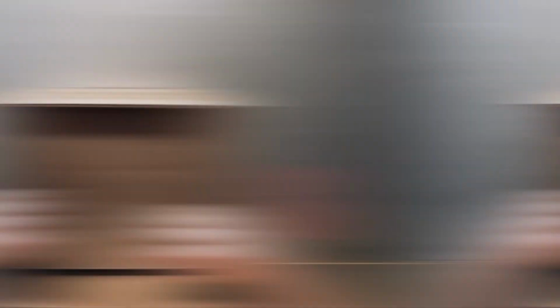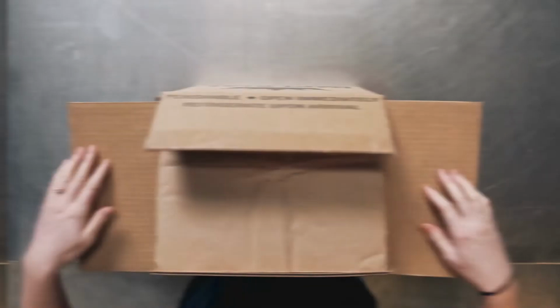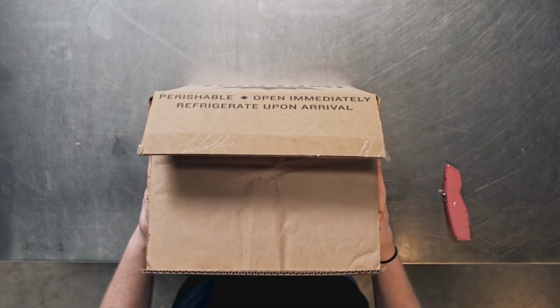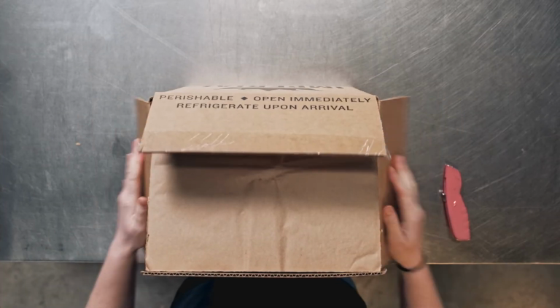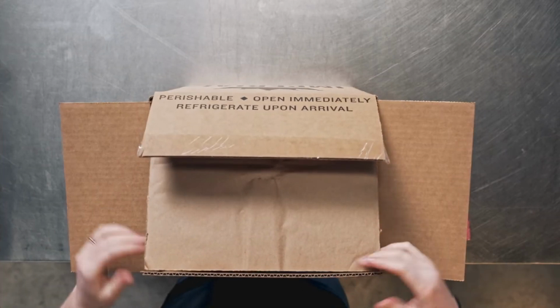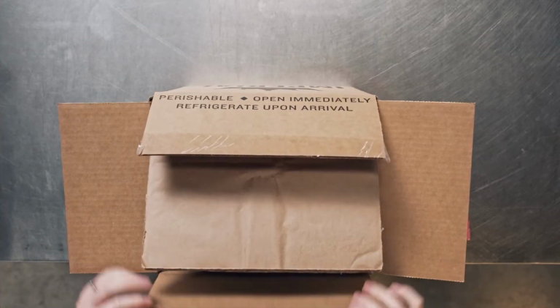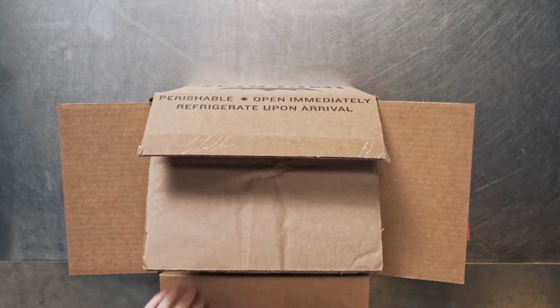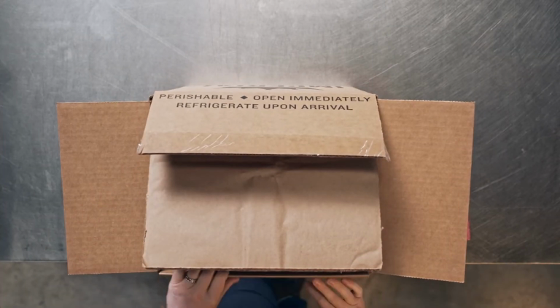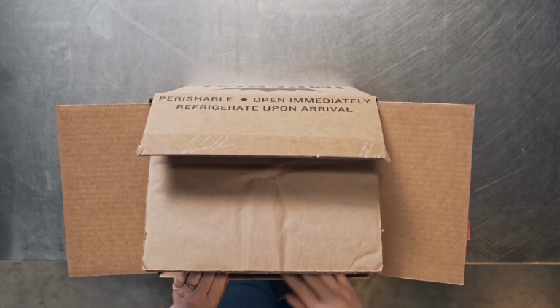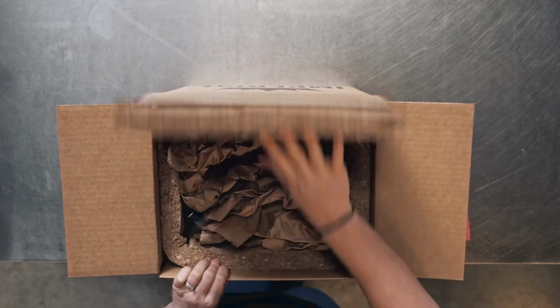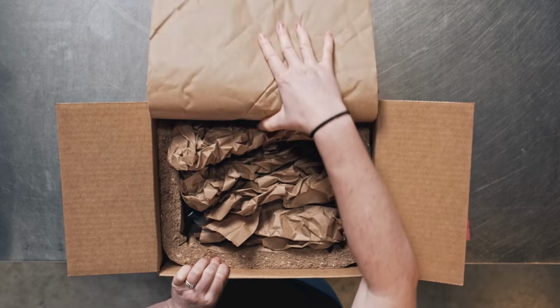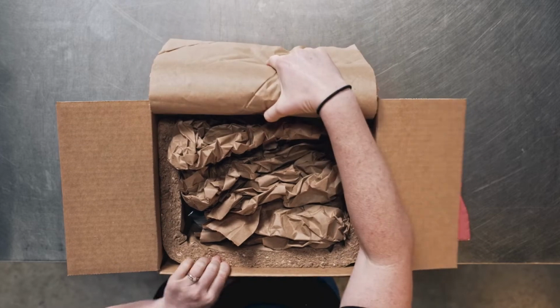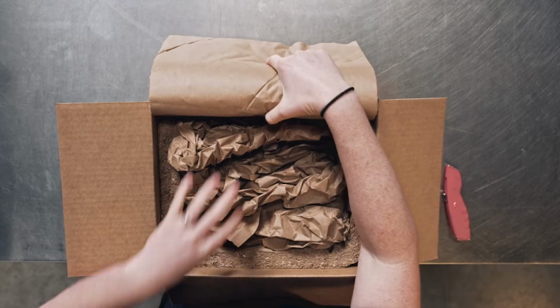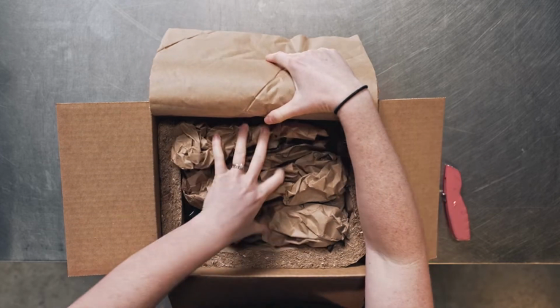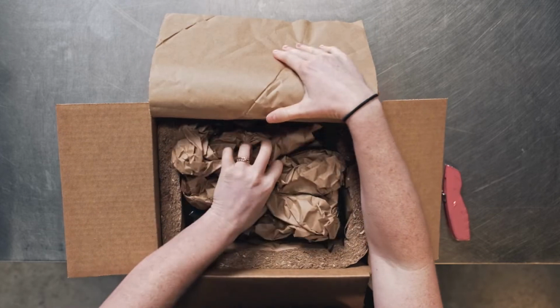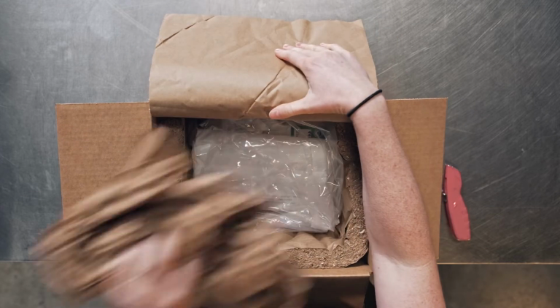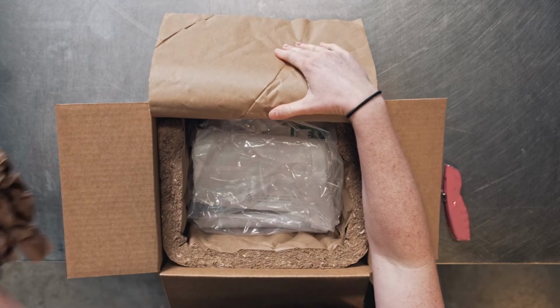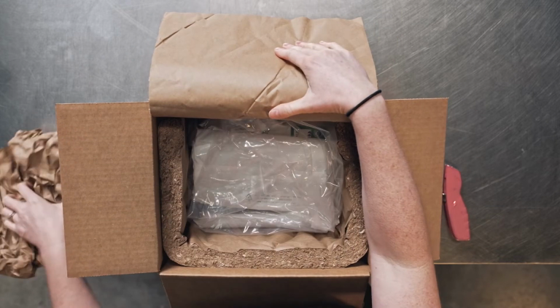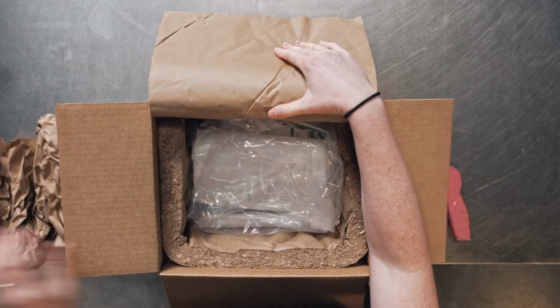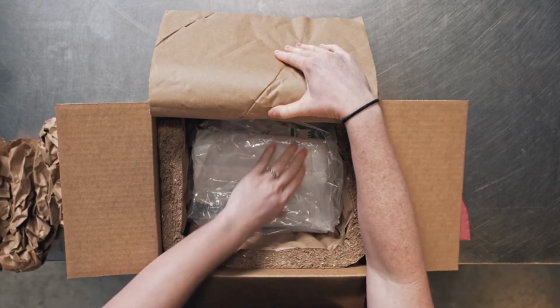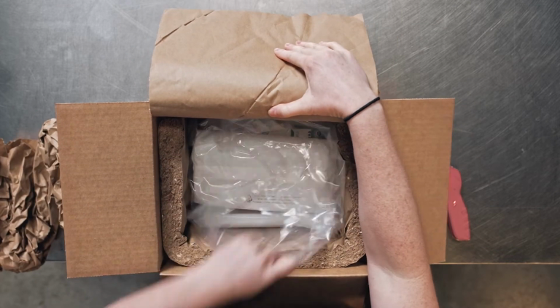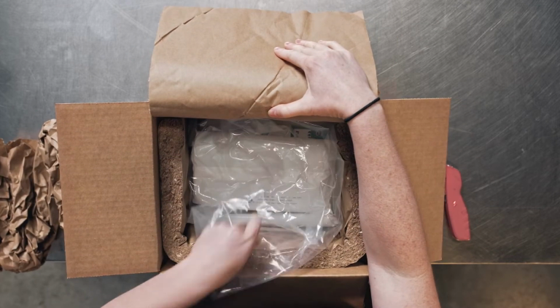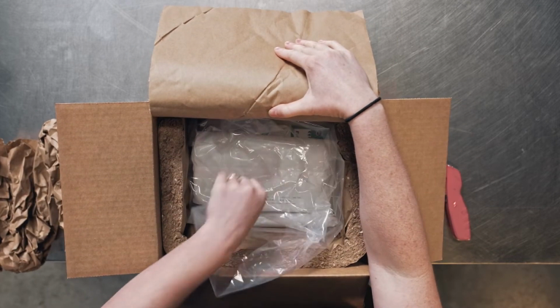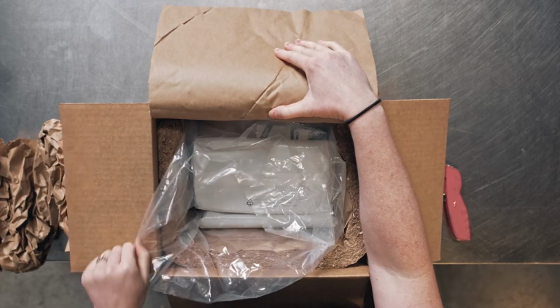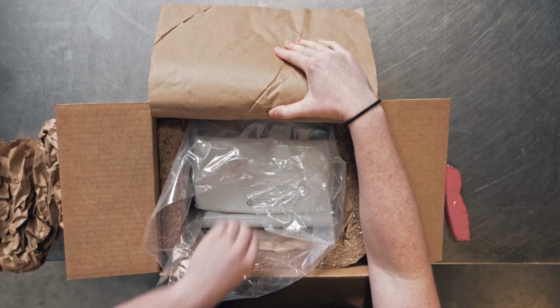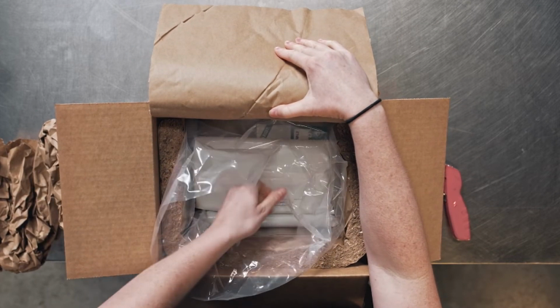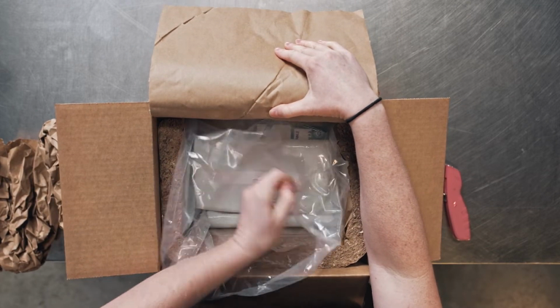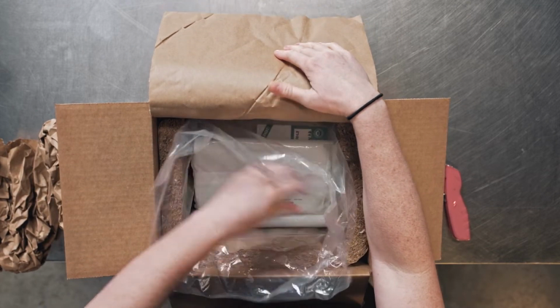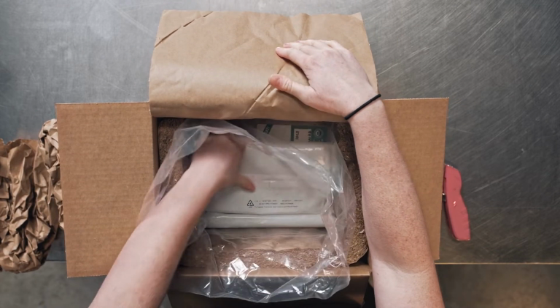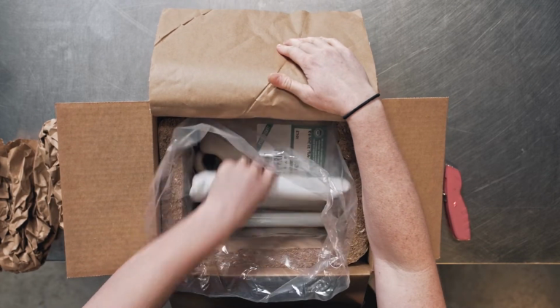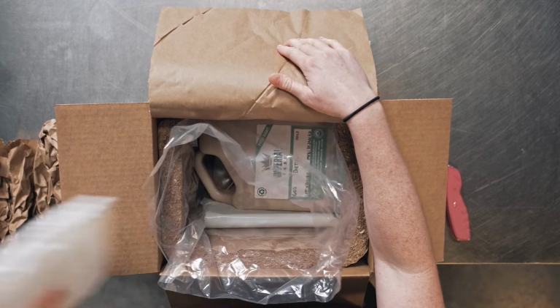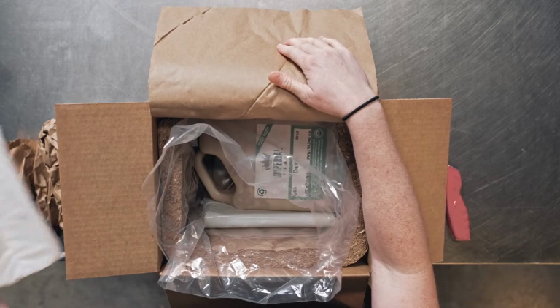If you have received a shipment with our recycled paper insulation, simply lift up the top layer of the insulation and take out the yeast containers.